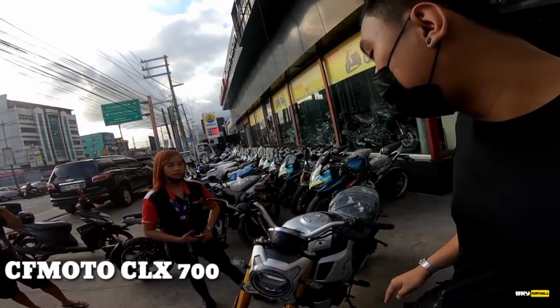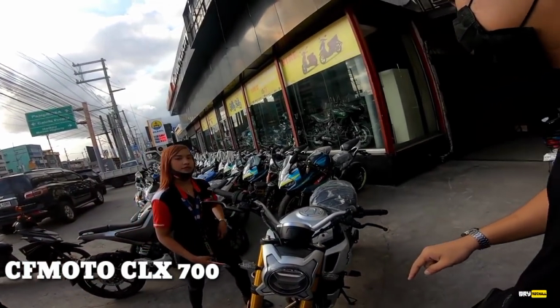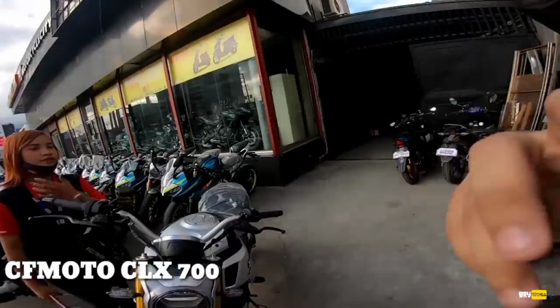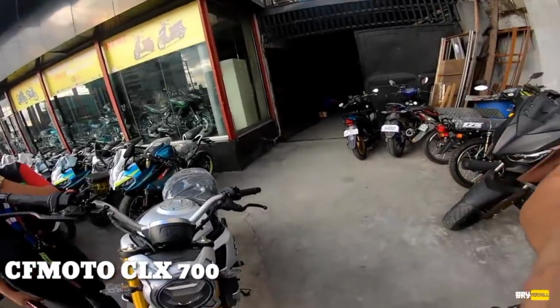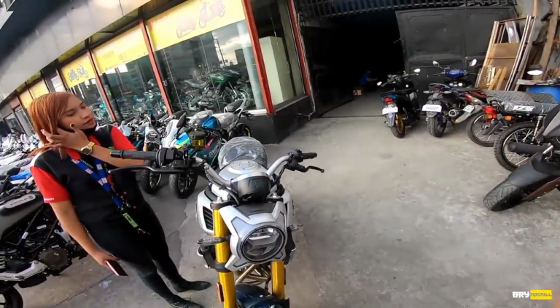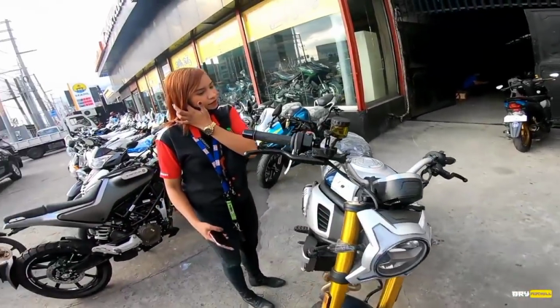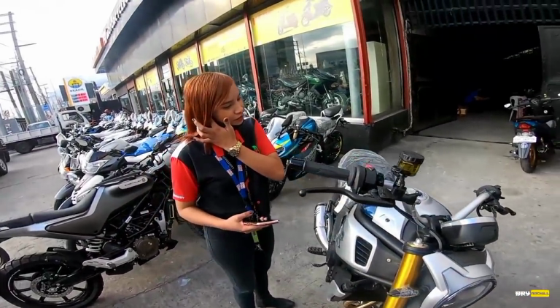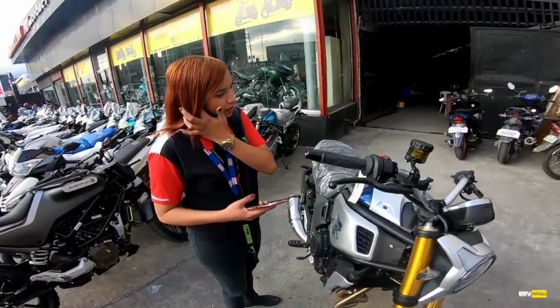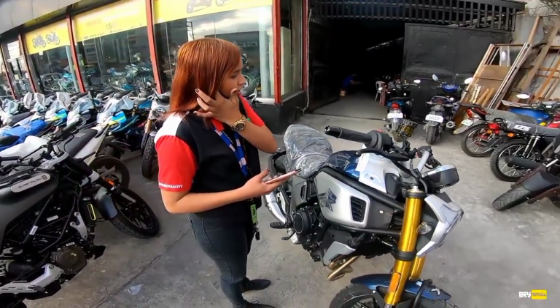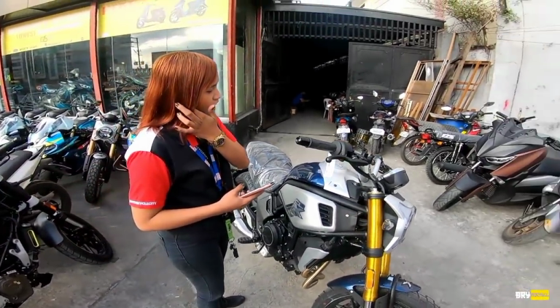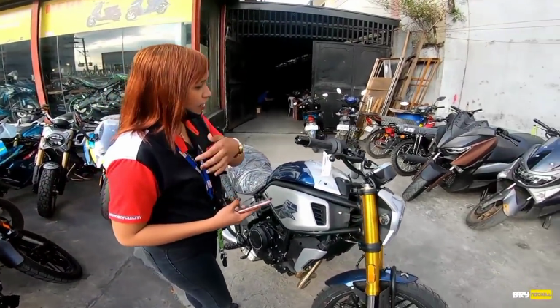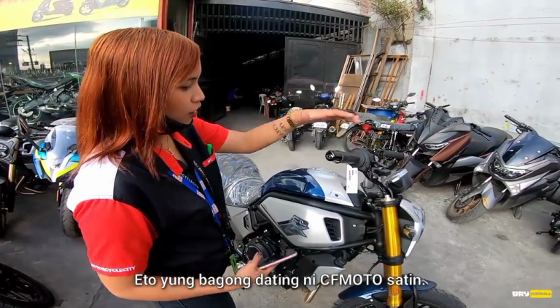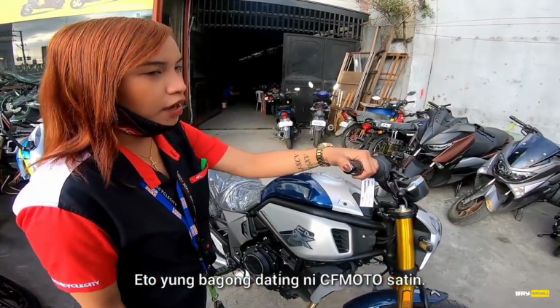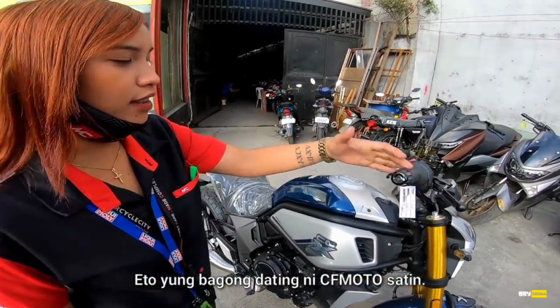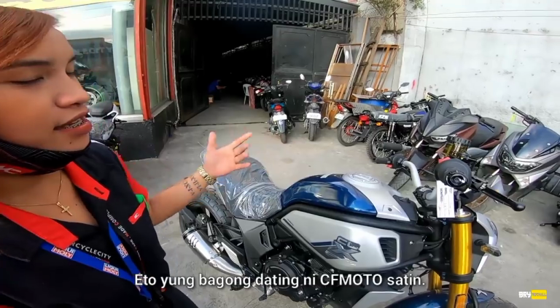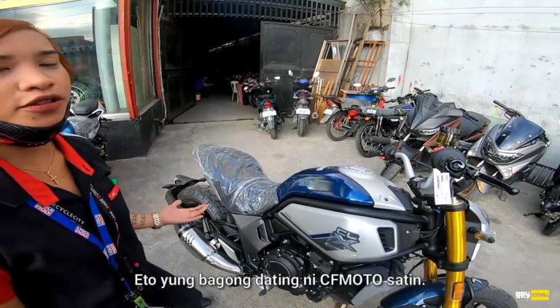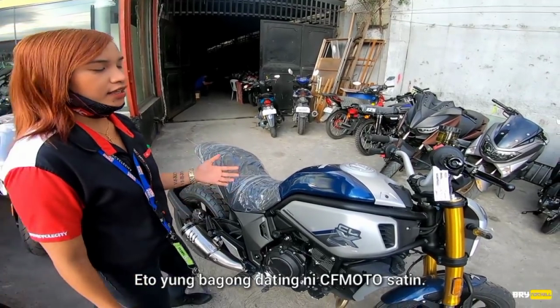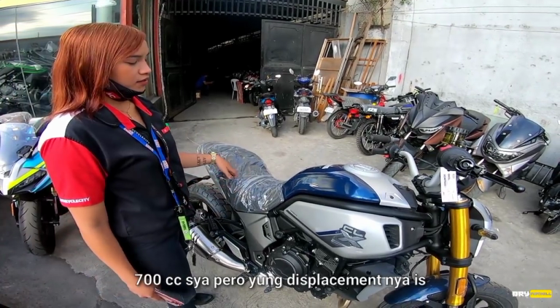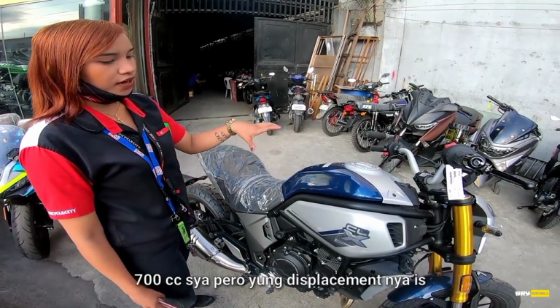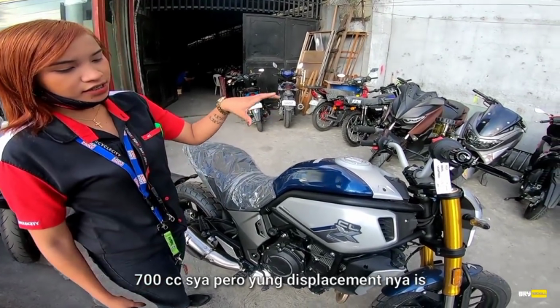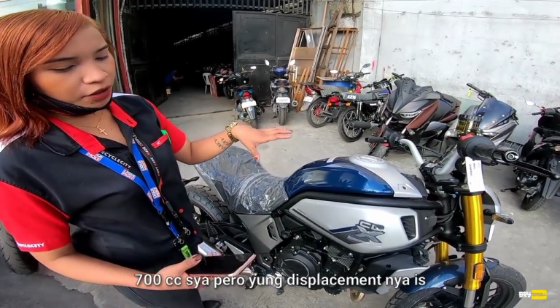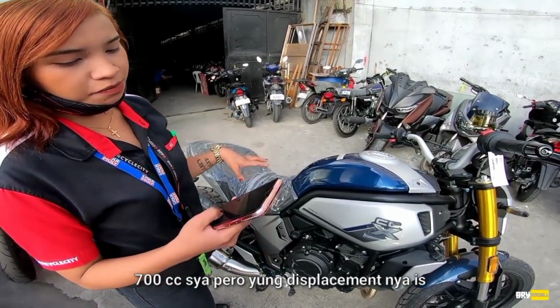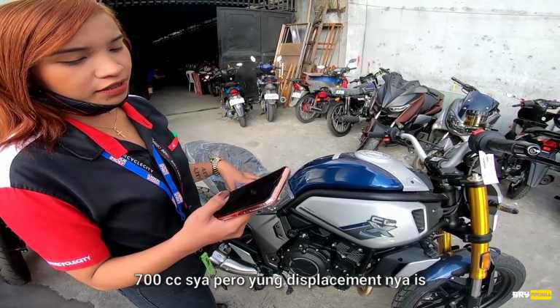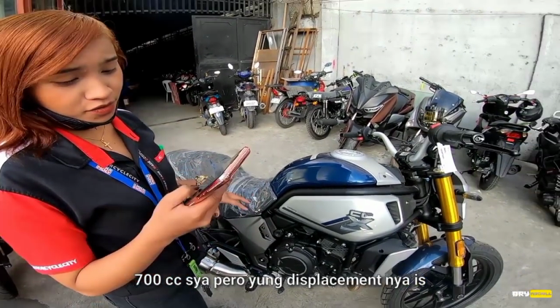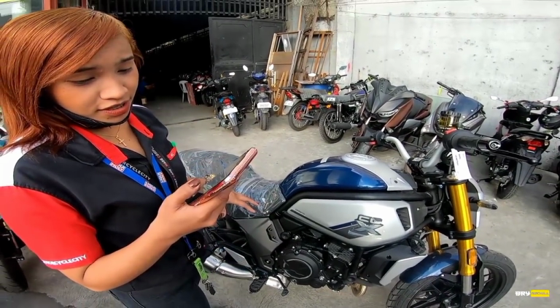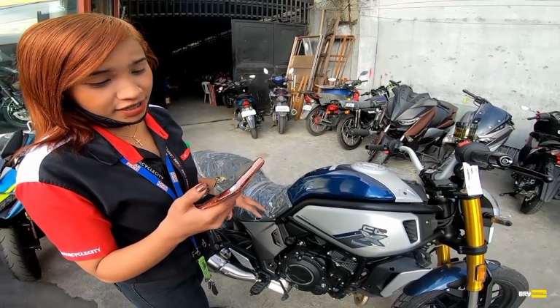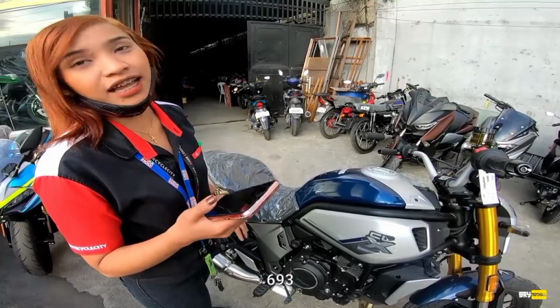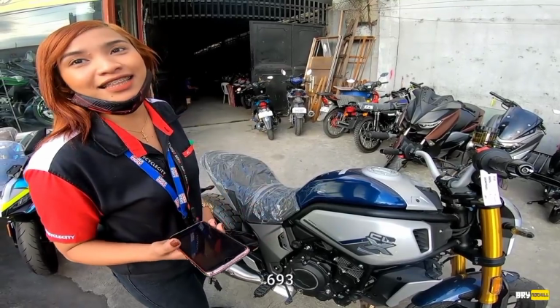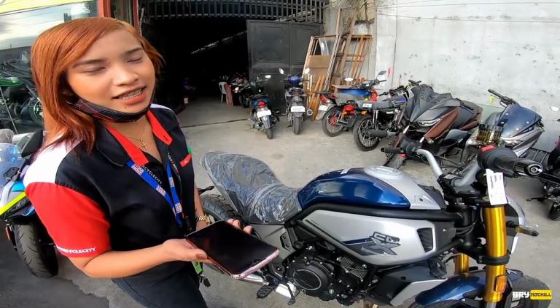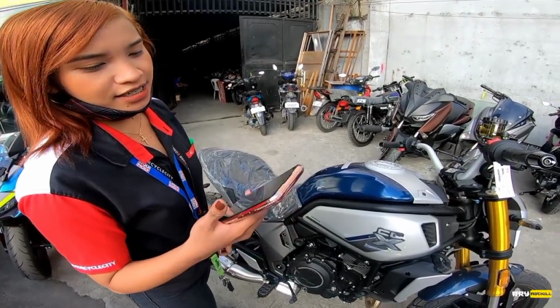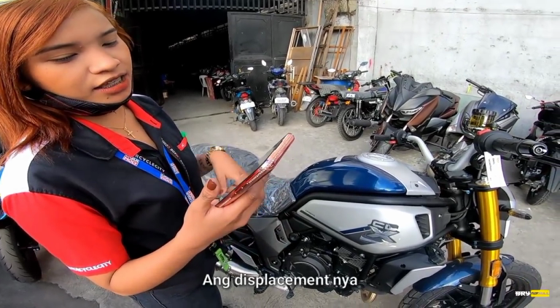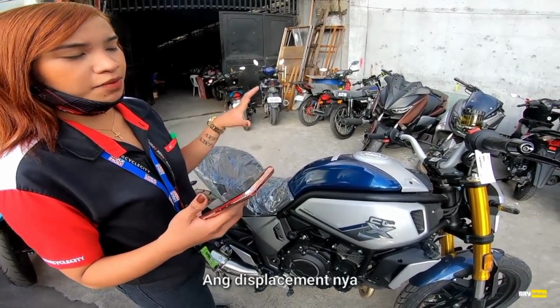Ma'am Divine, ano ba ang specs nitong CLX 700cc? Ito yung bagong dating ni CFMoto sa atin. 700cc siya pero yung displacement niya is 693cc.